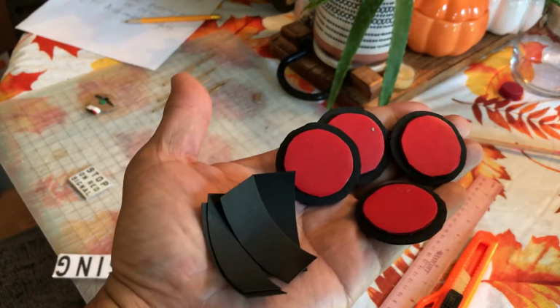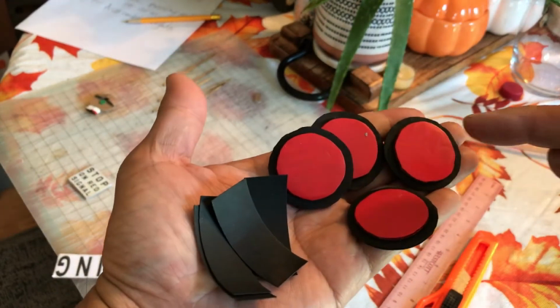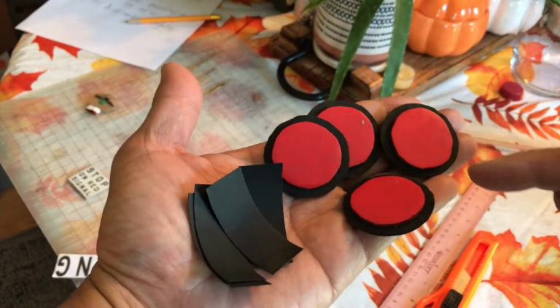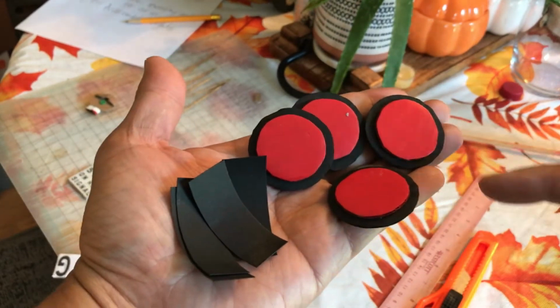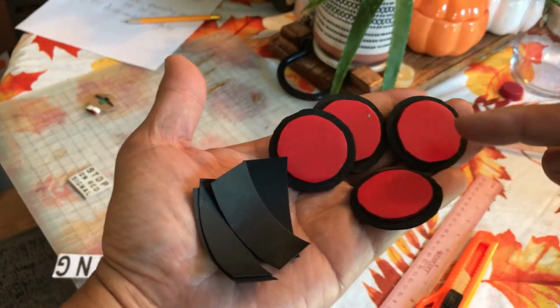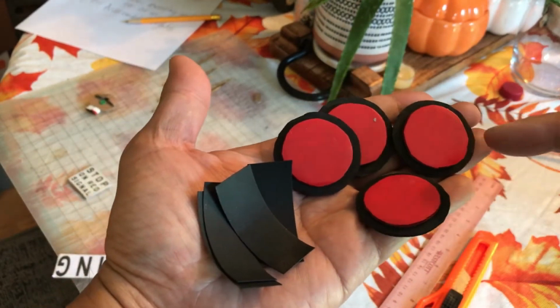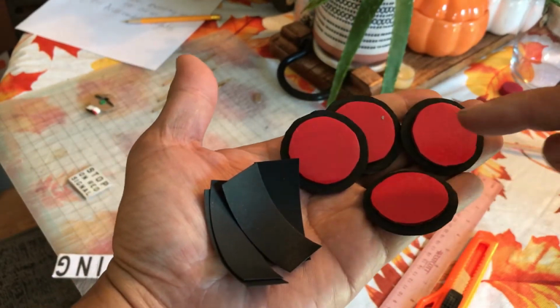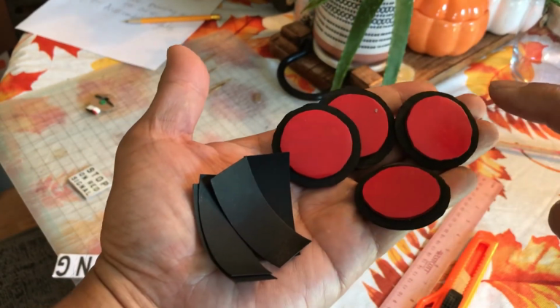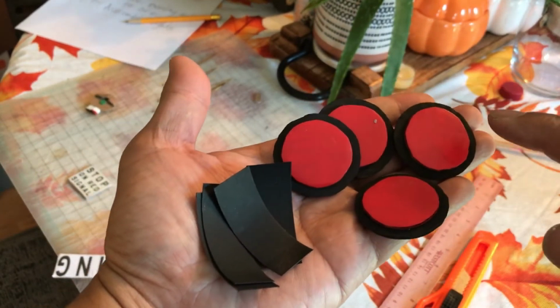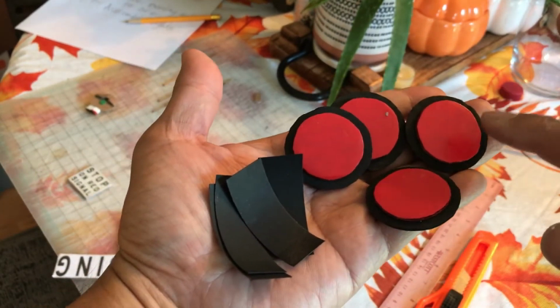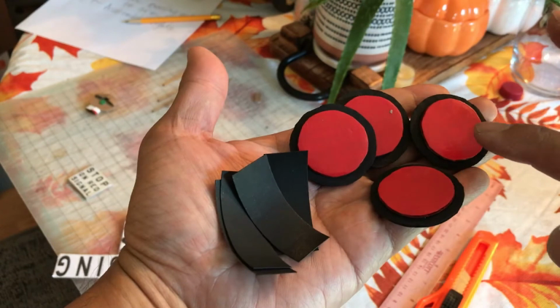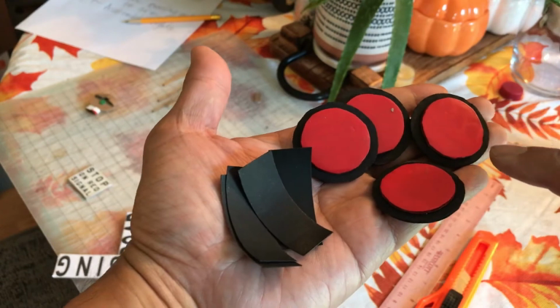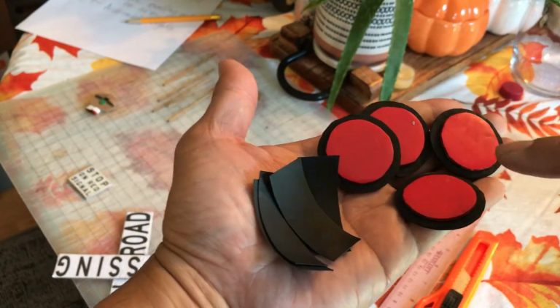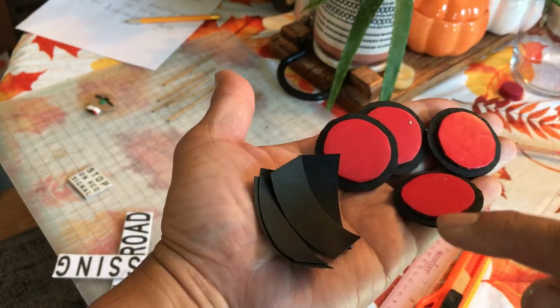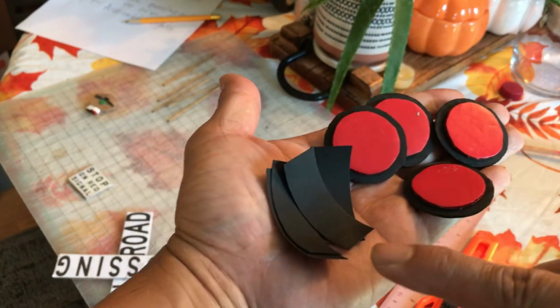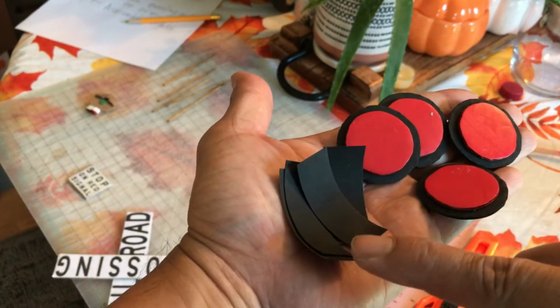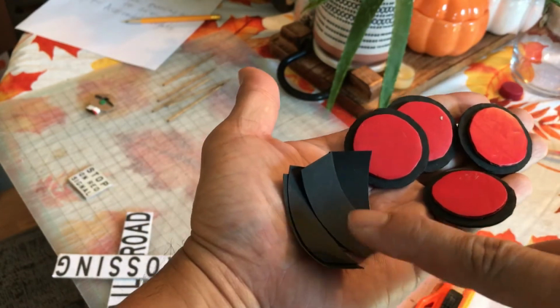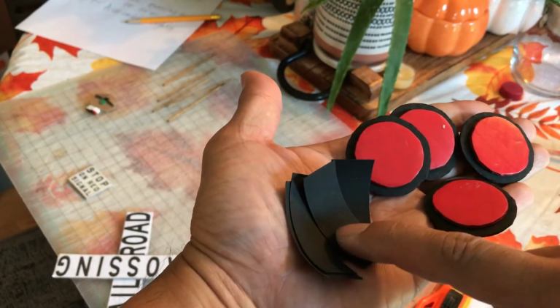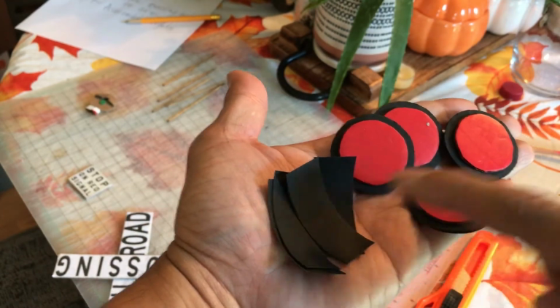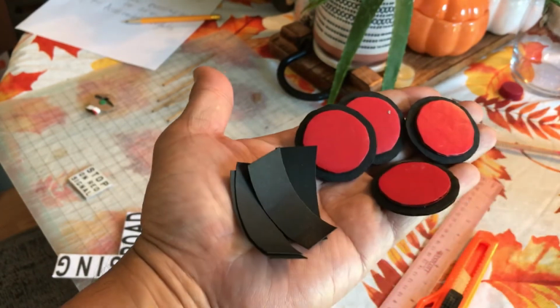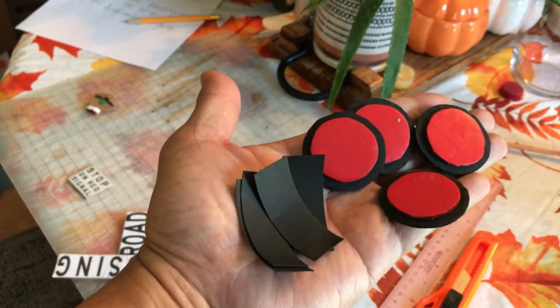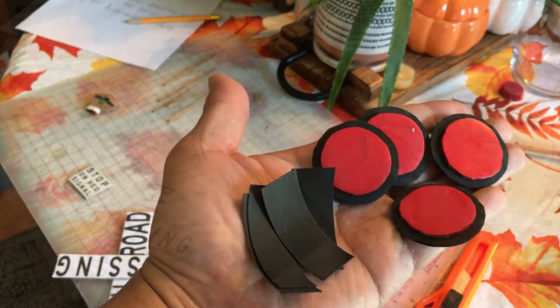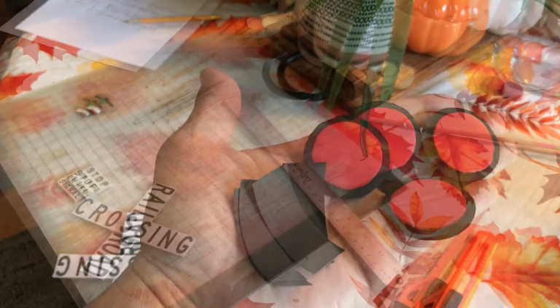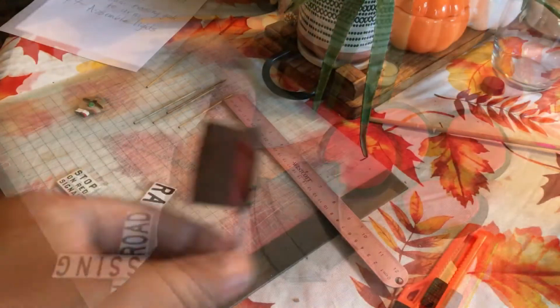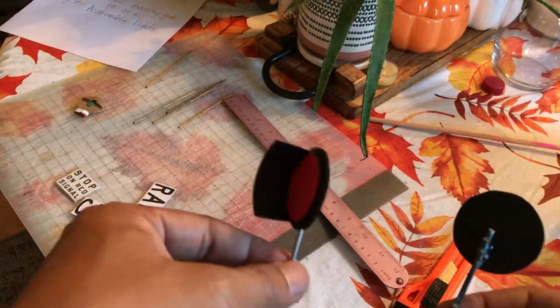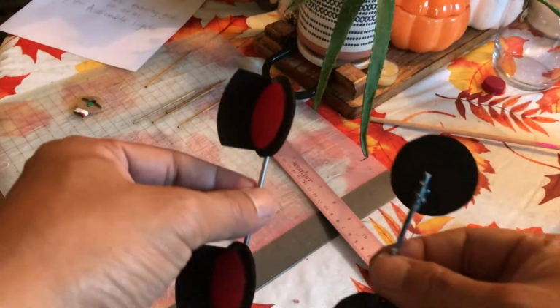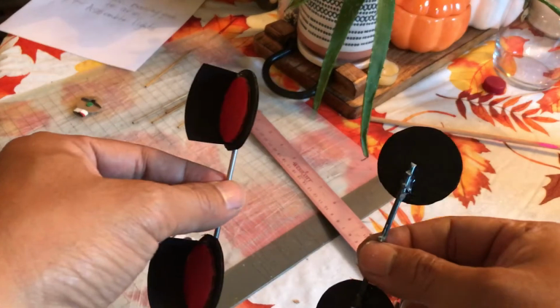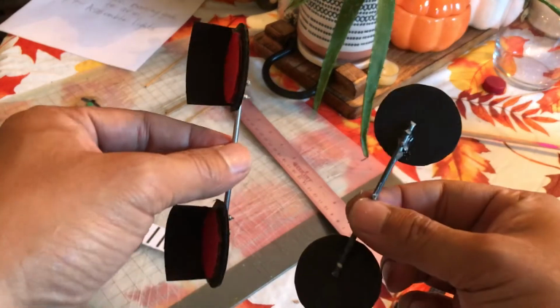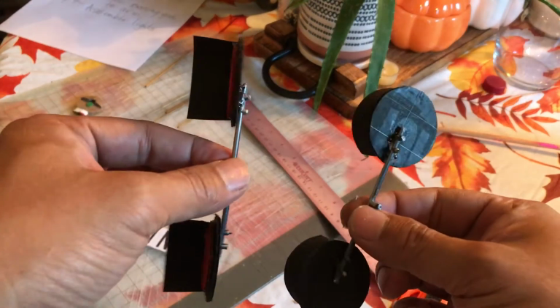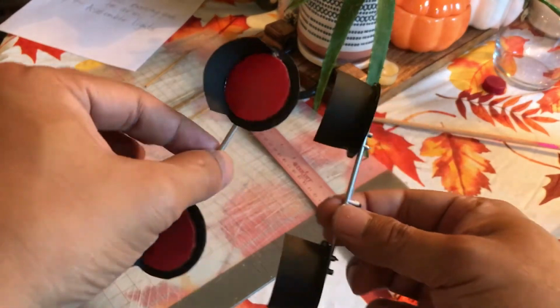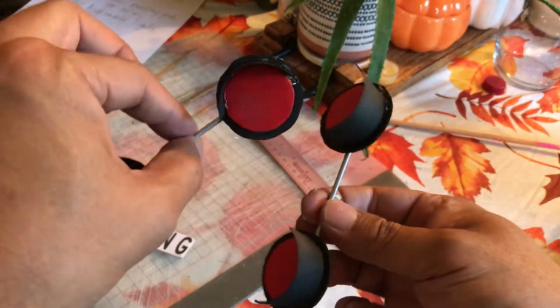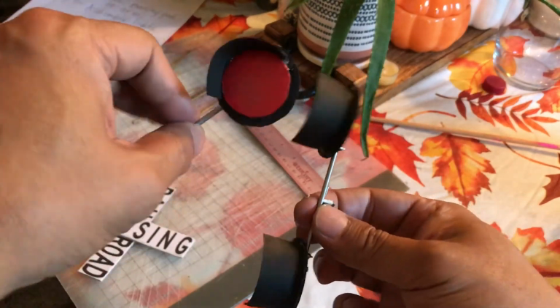I got the lamps glued on, and next I'm gonna glue this. So here are the lights.